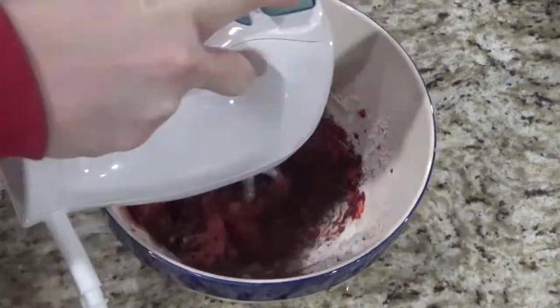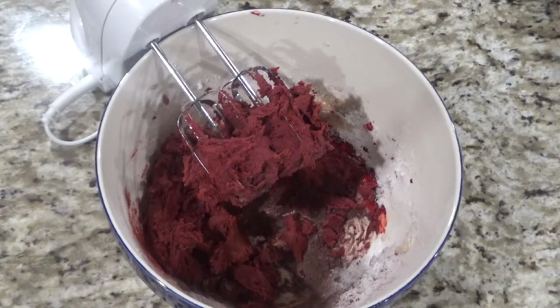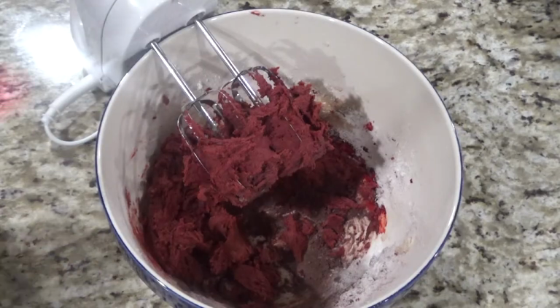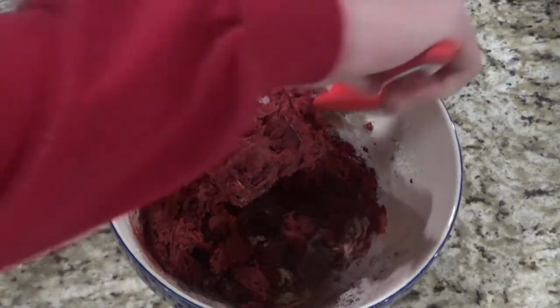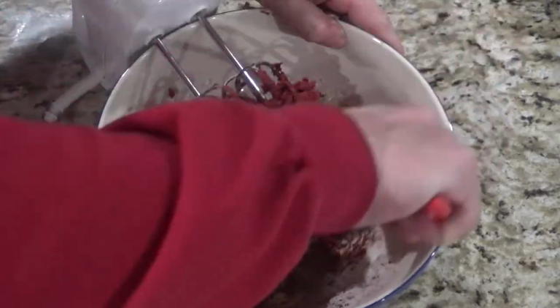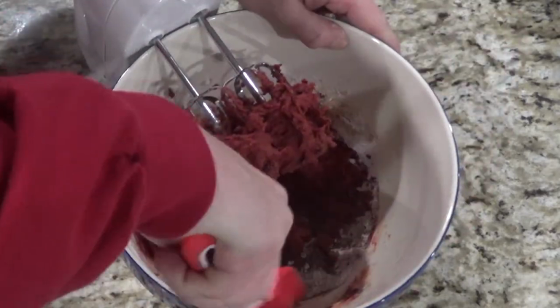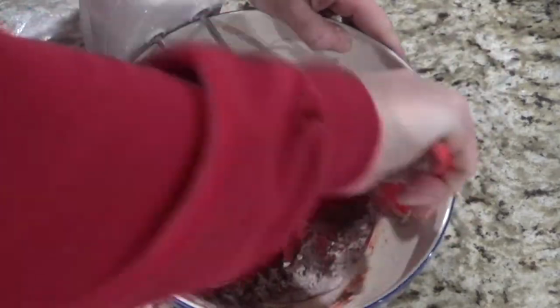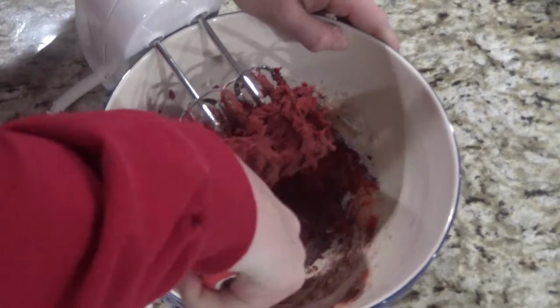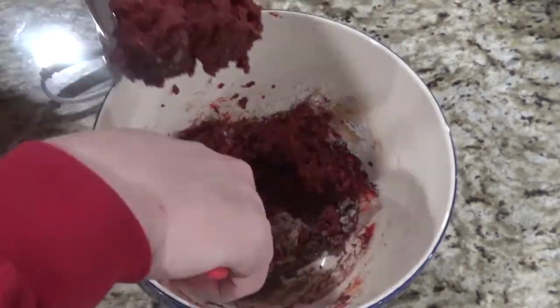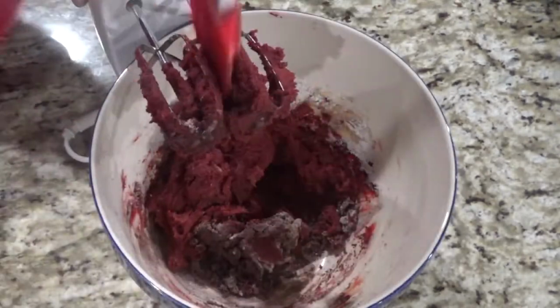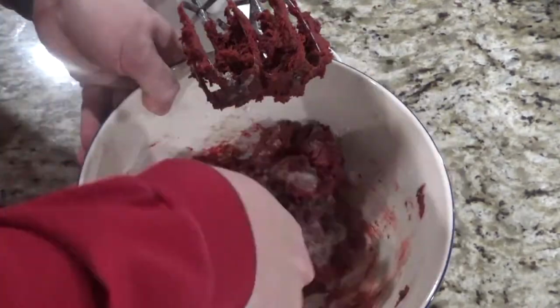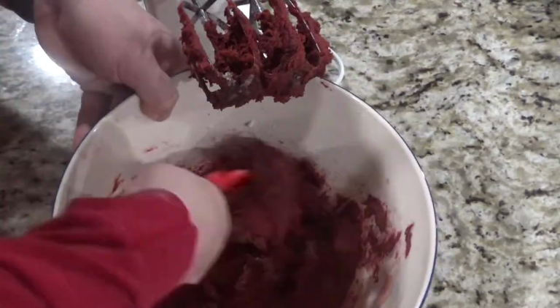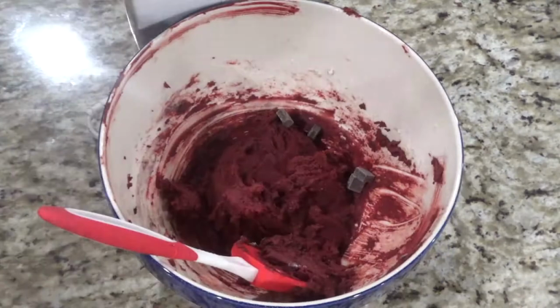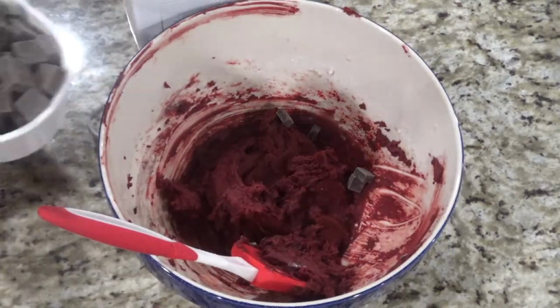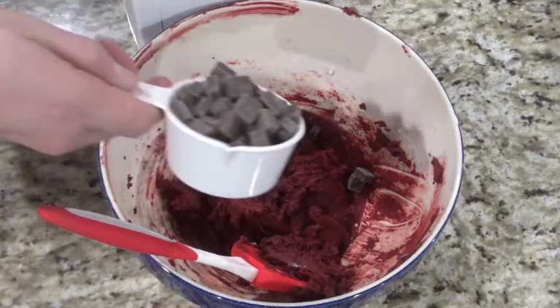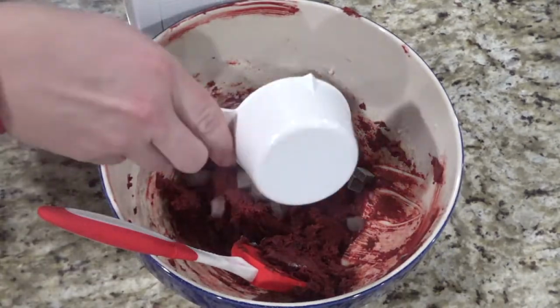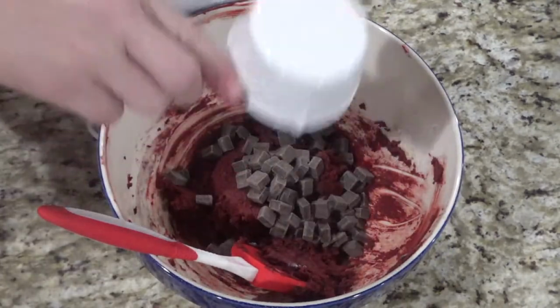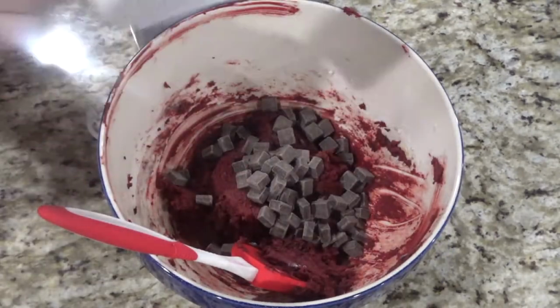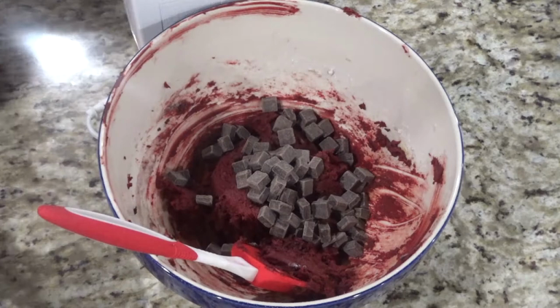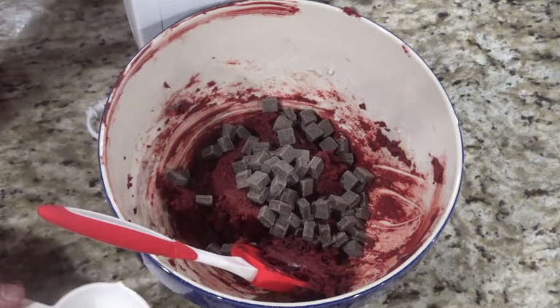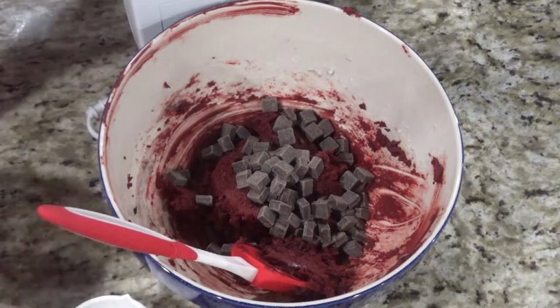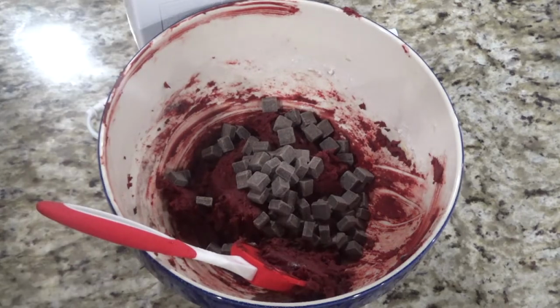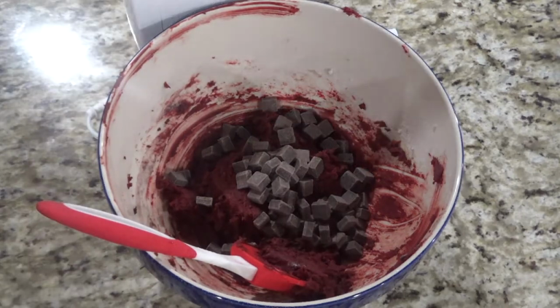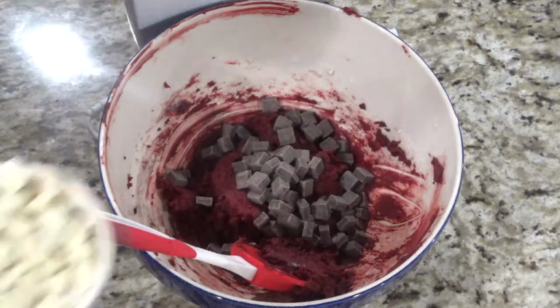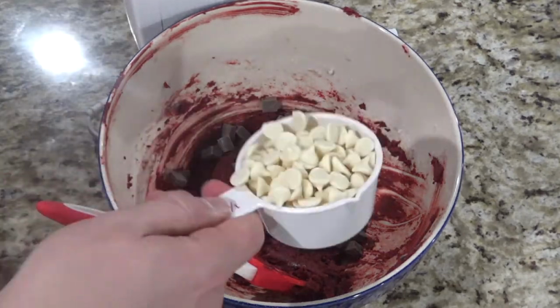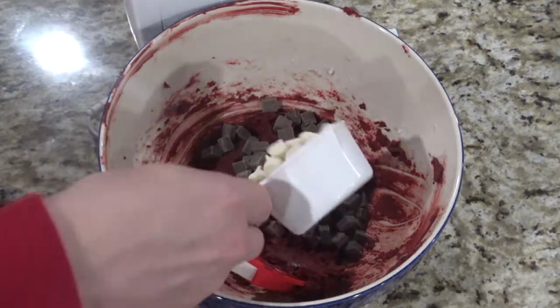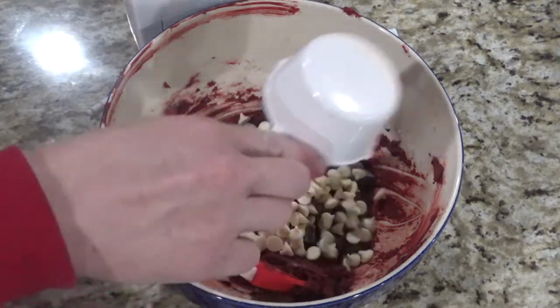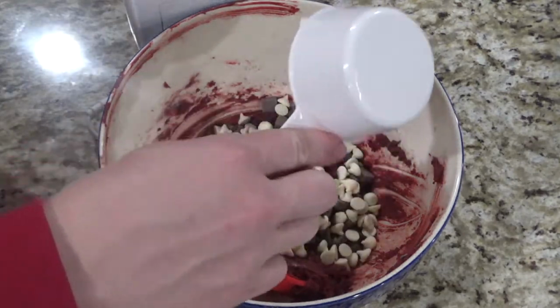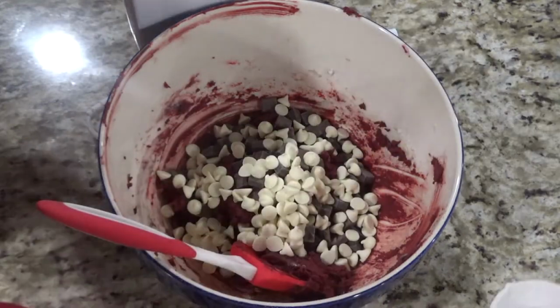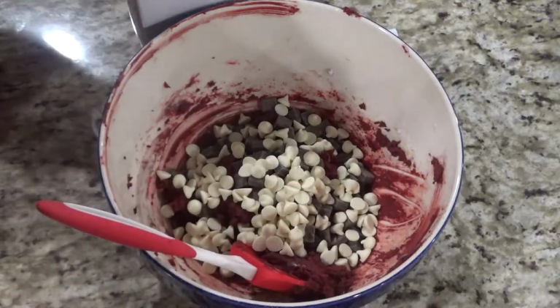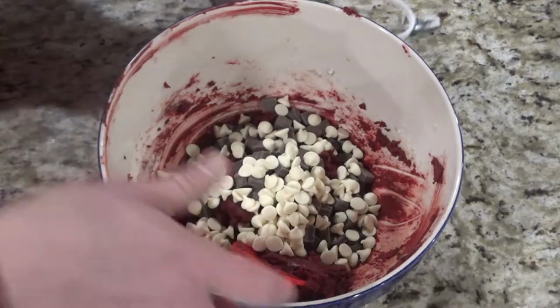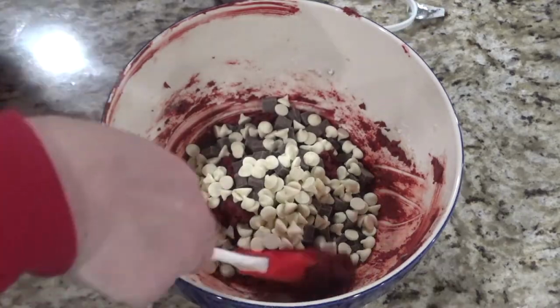It may help to use a spatula here to make sure you mix it well. Then add in a half cup of your chocolate chips and a half cup of your white chocolate chips and mix that together.